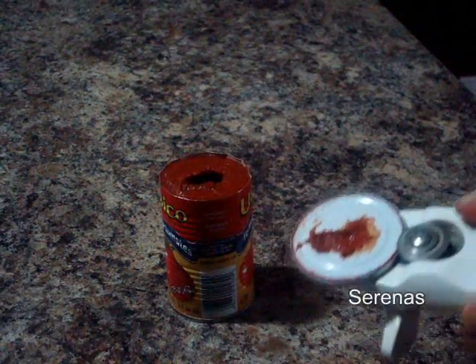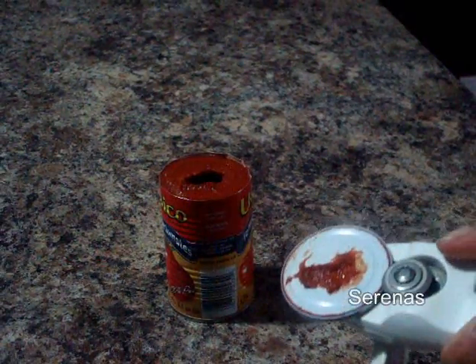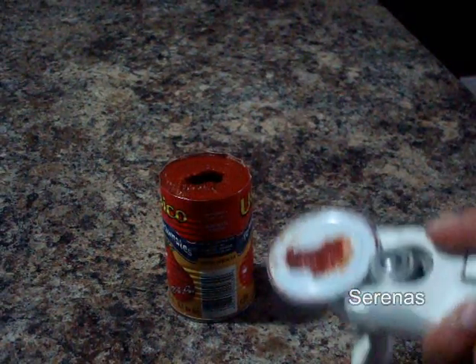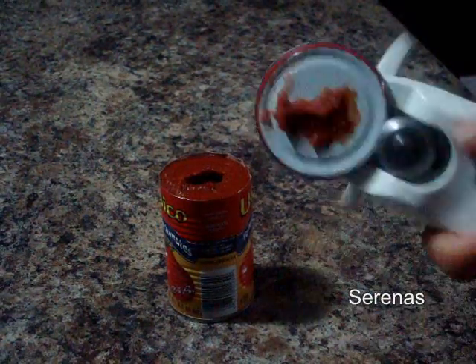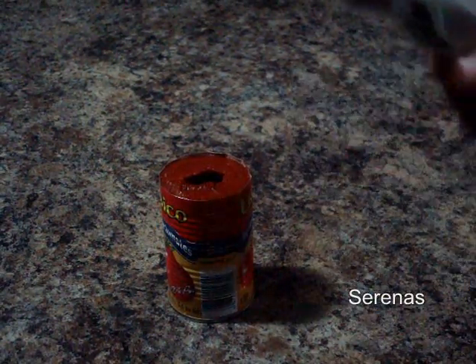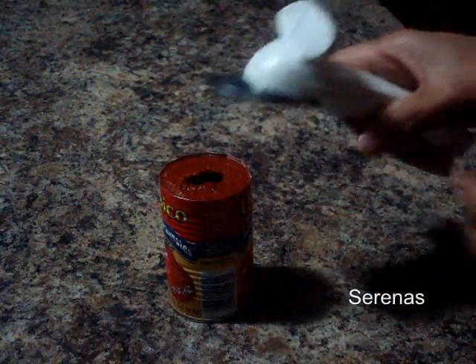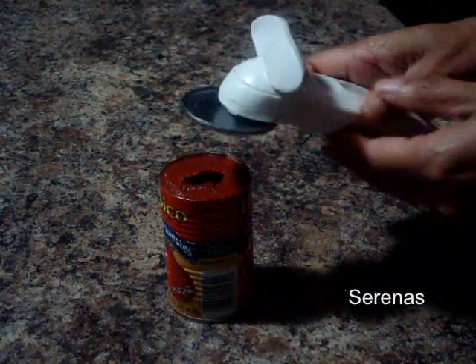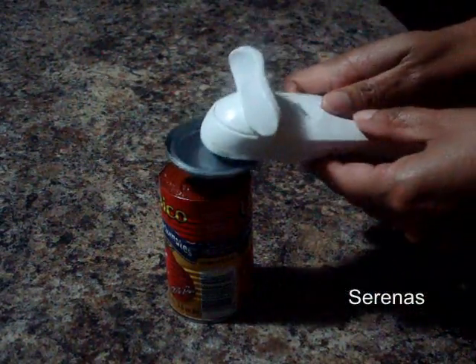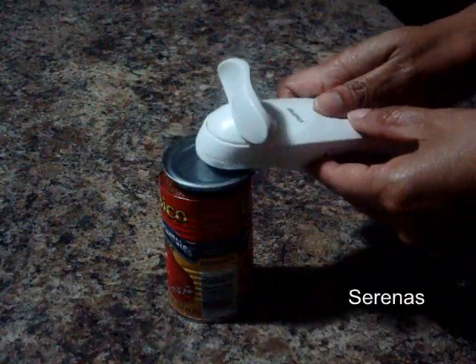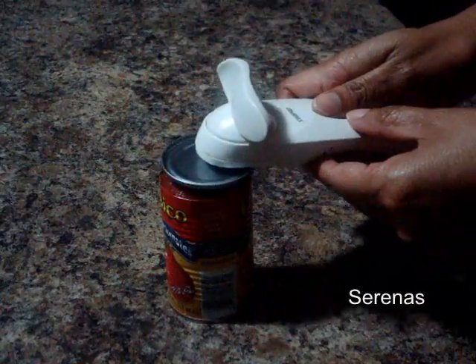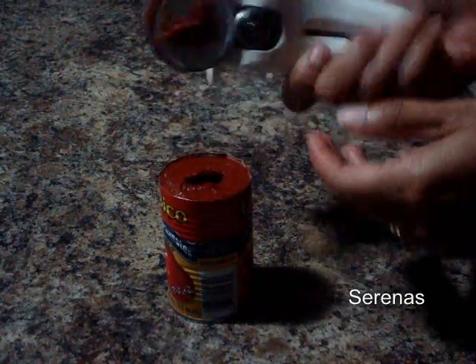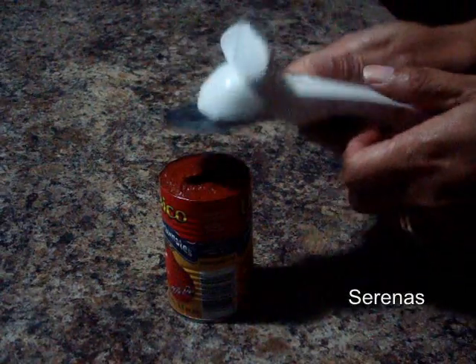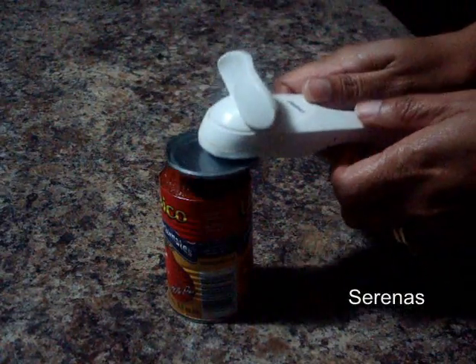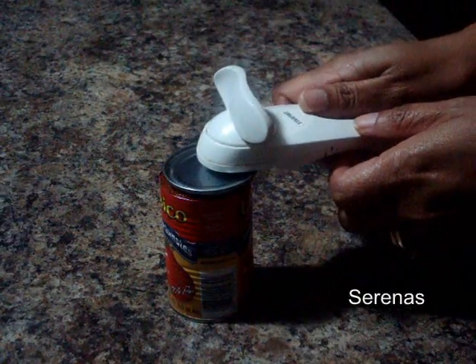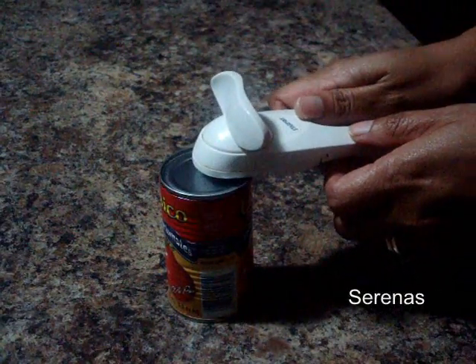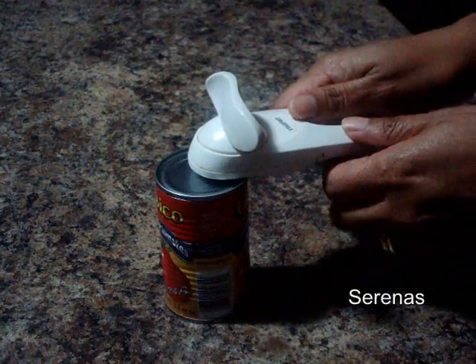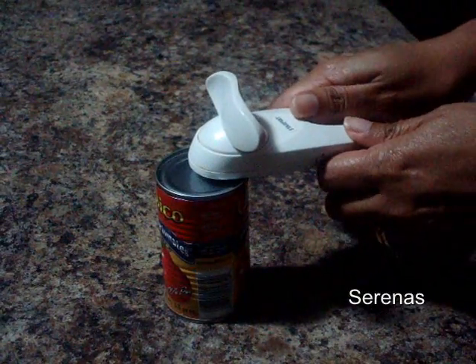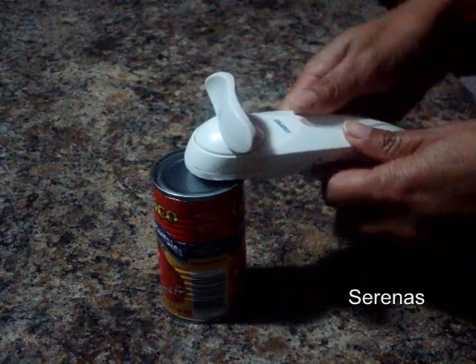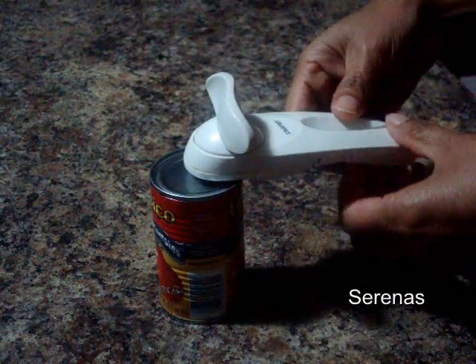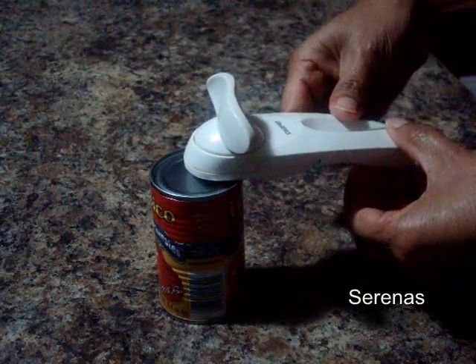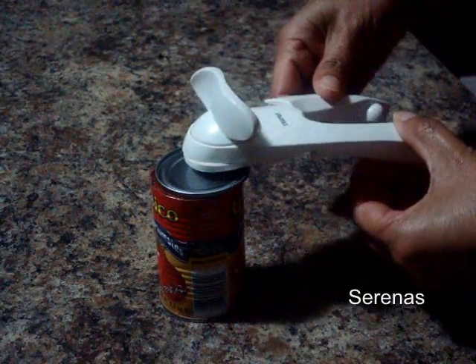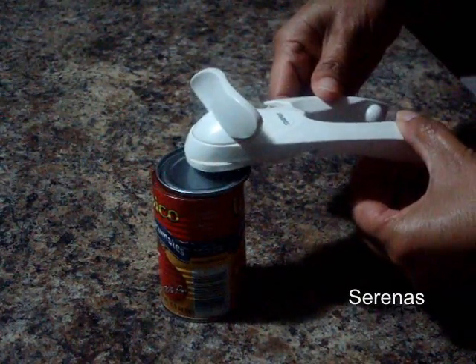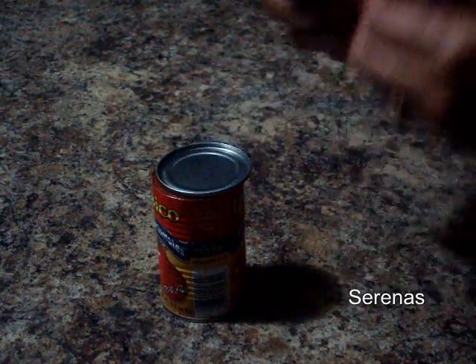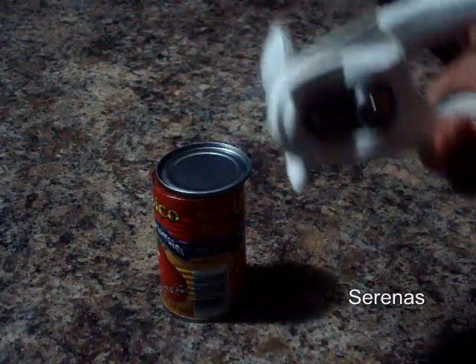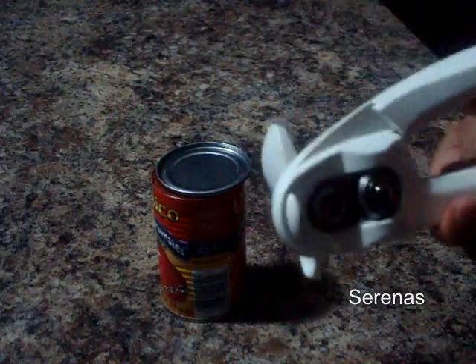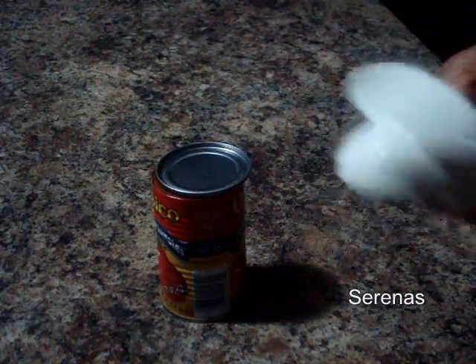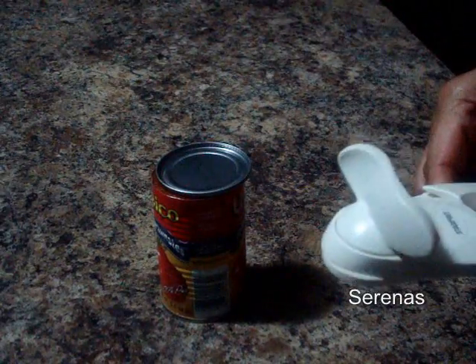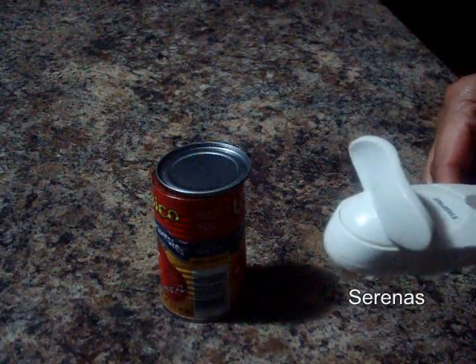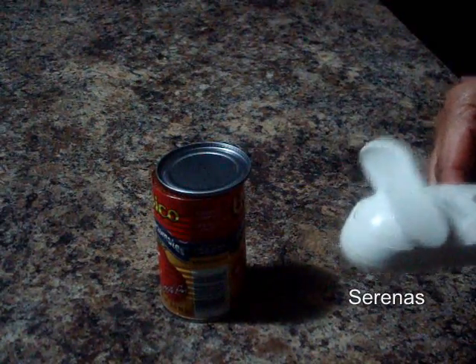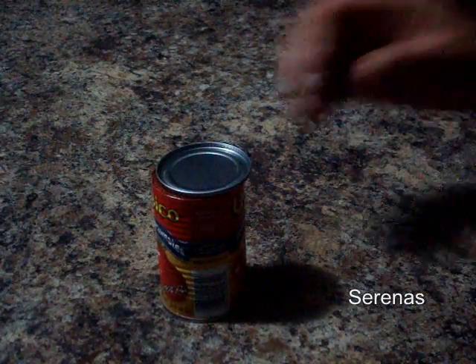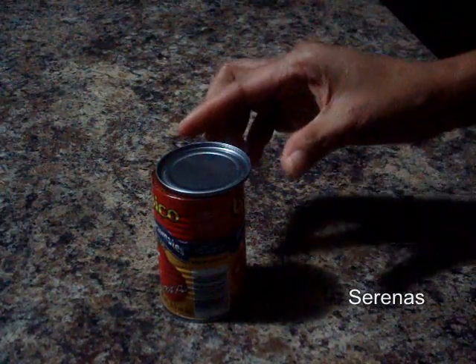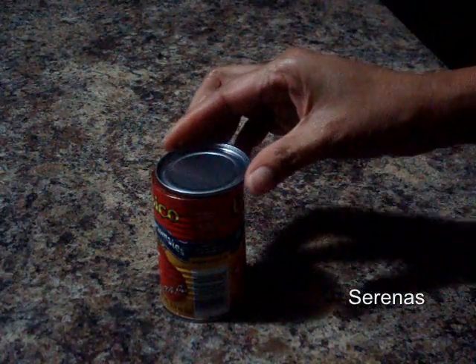See how nice and clean it is? Now to cover it back, you just rest it on the top and you open. Perfect.